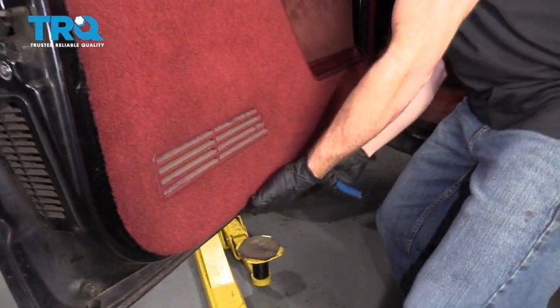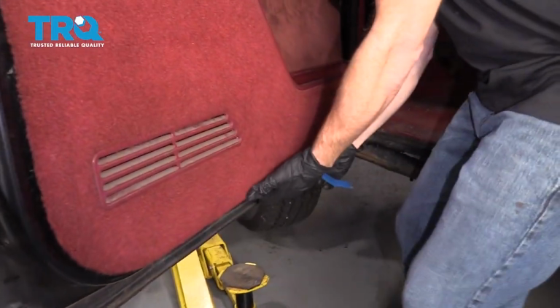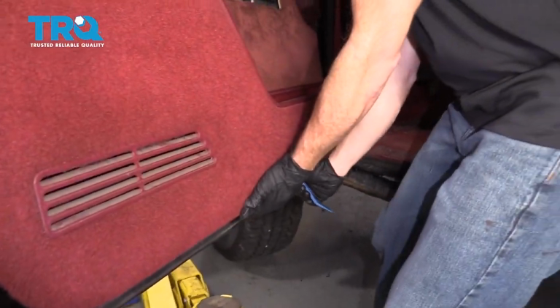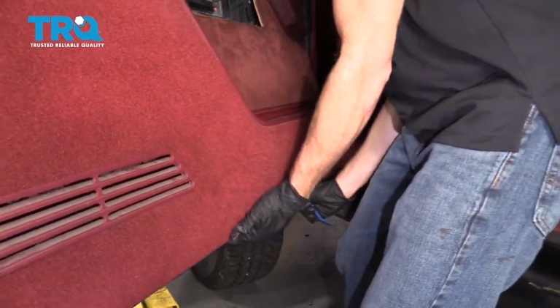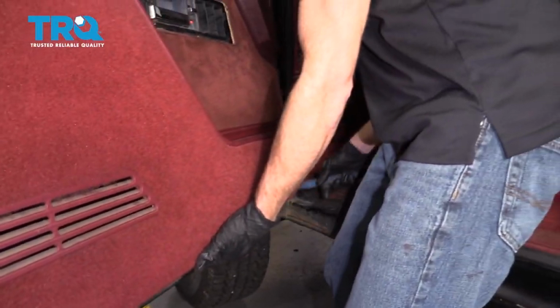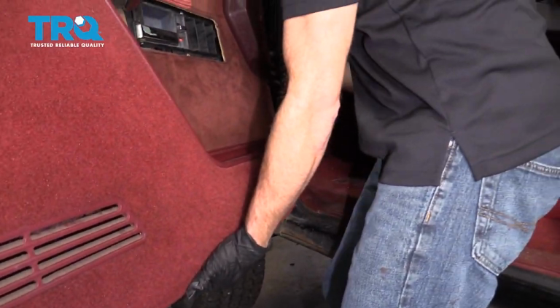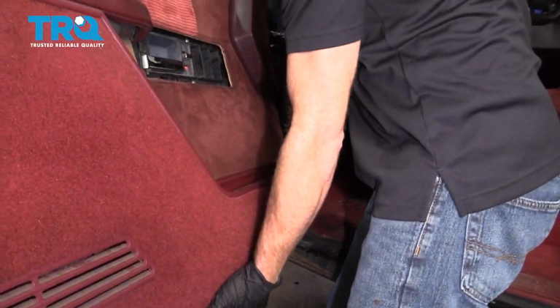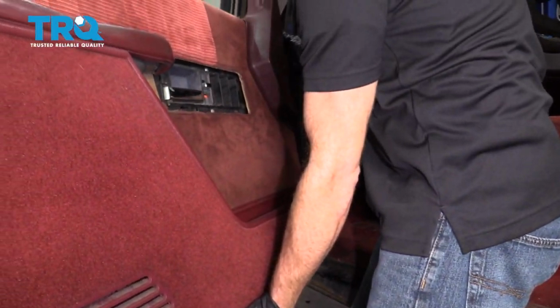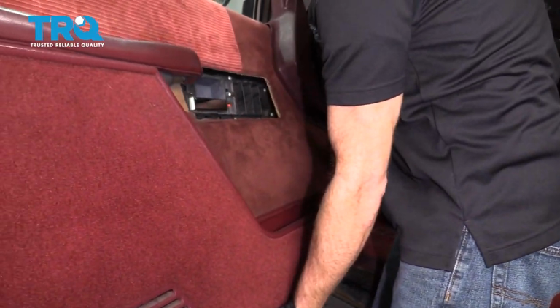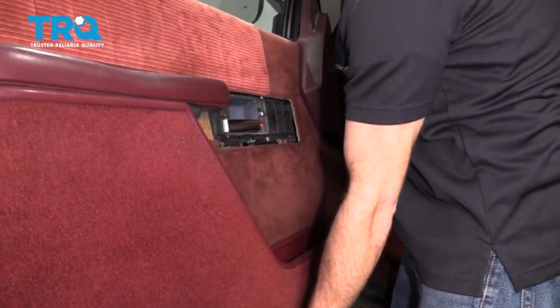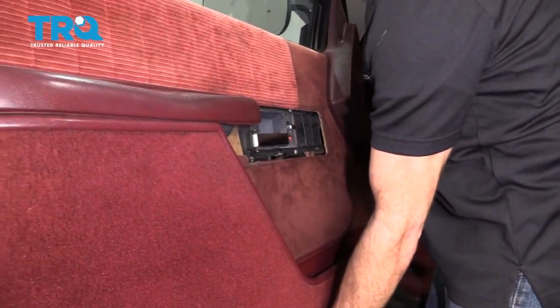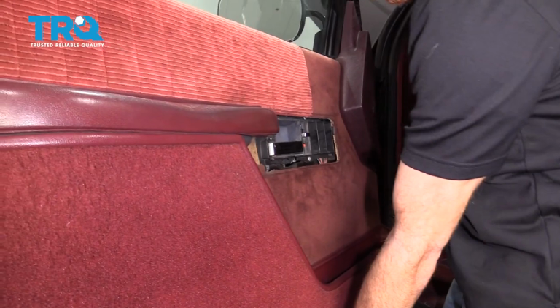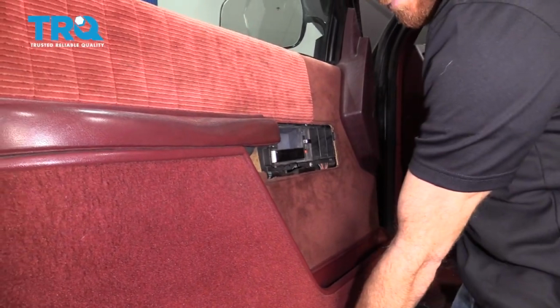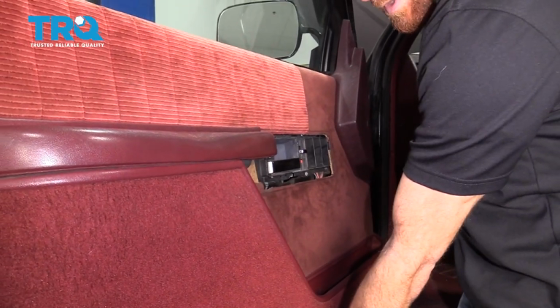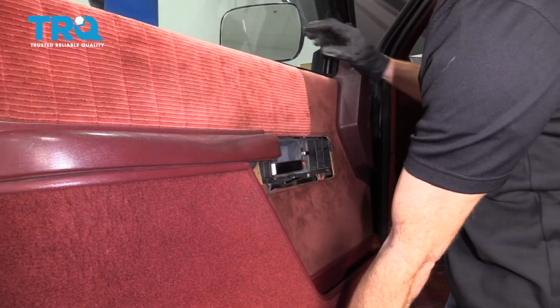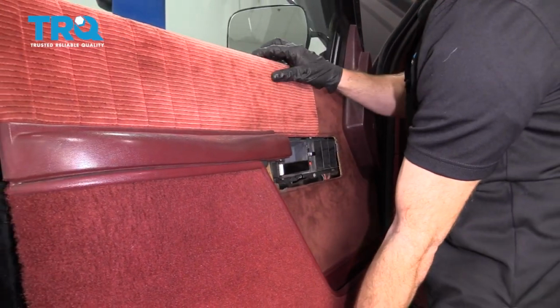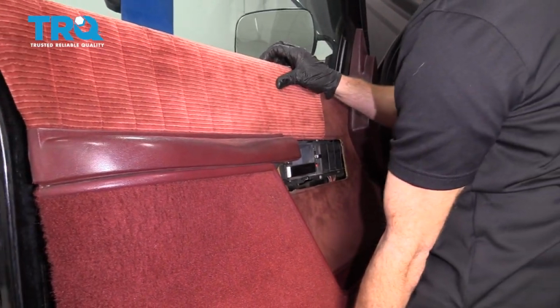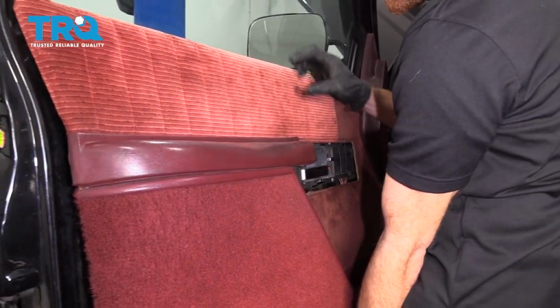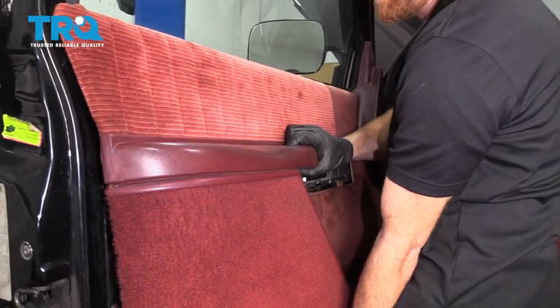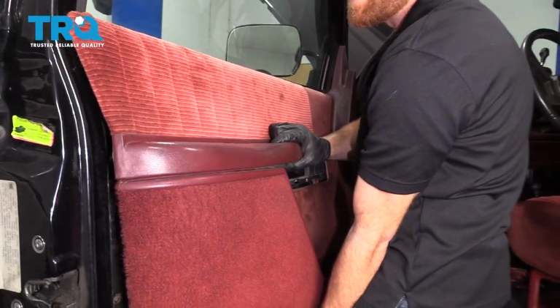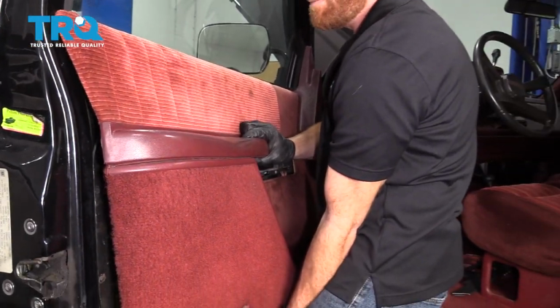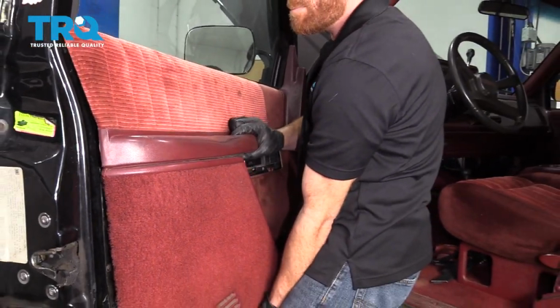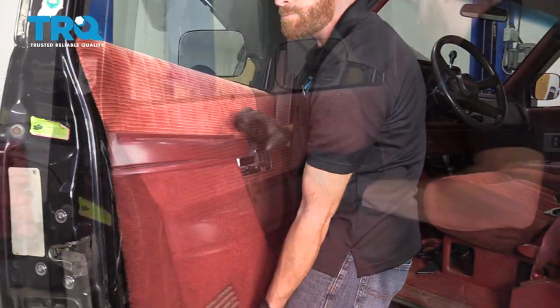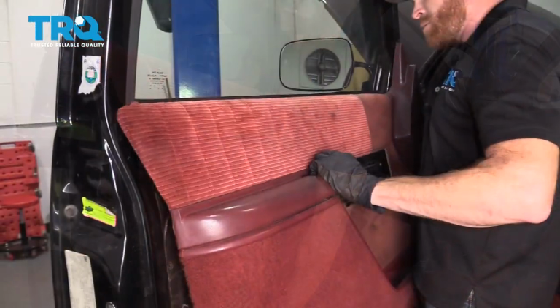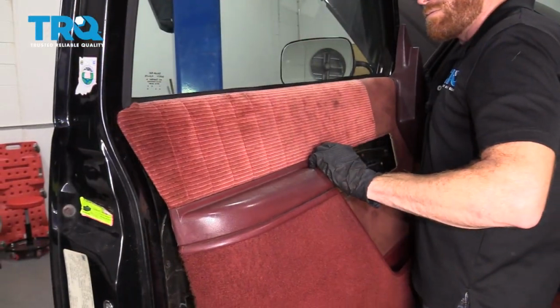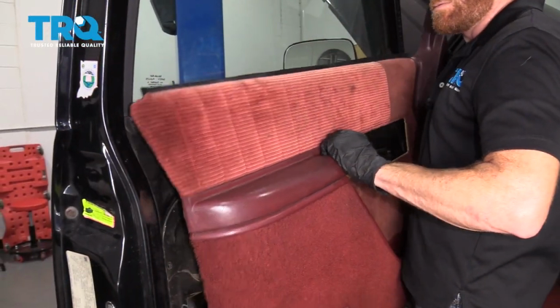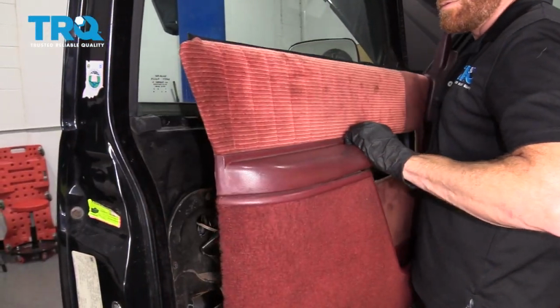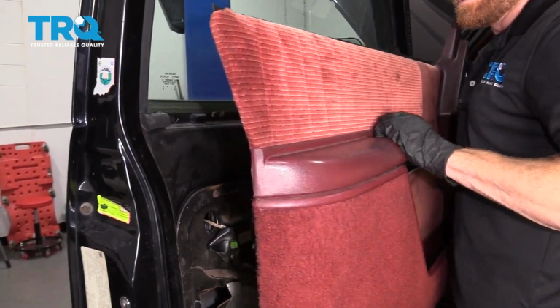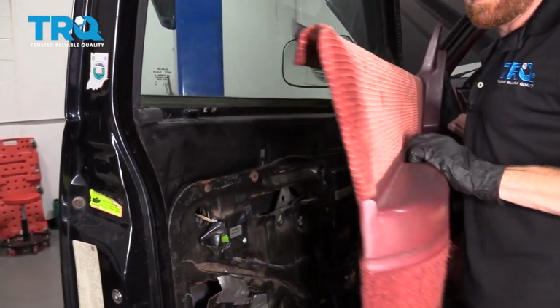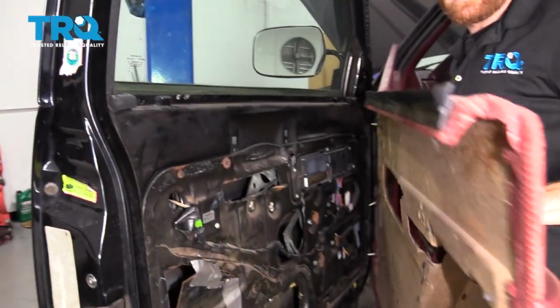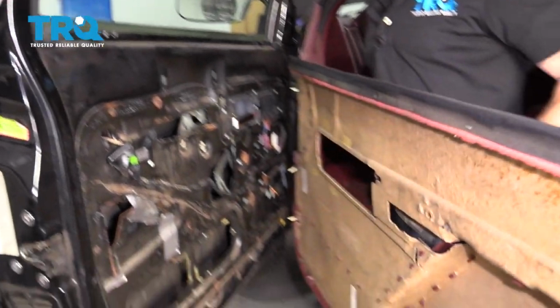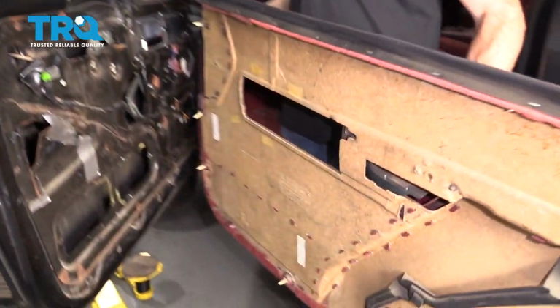There are just some little push clips under there. Now we can carefully lift this up and remove the panel.